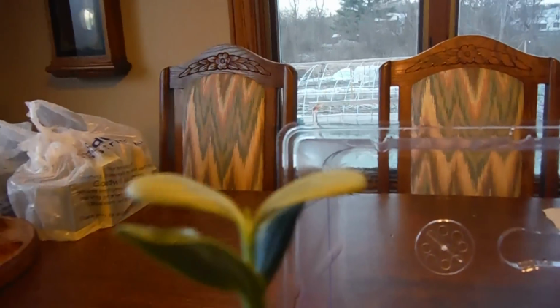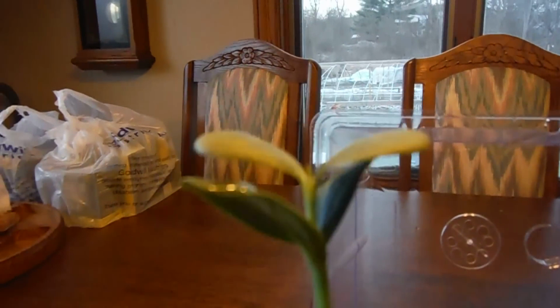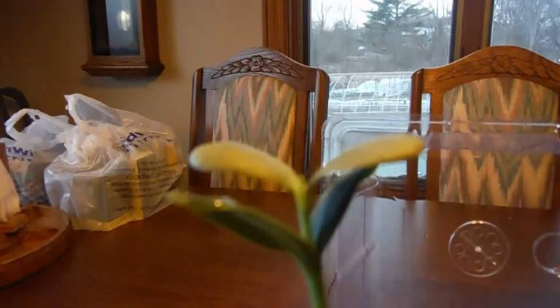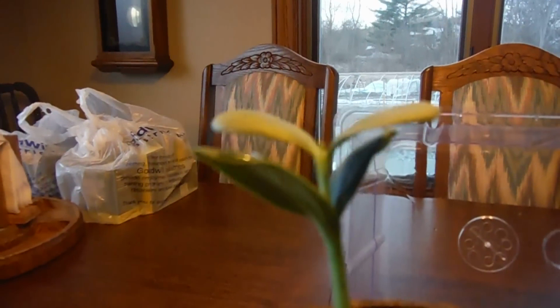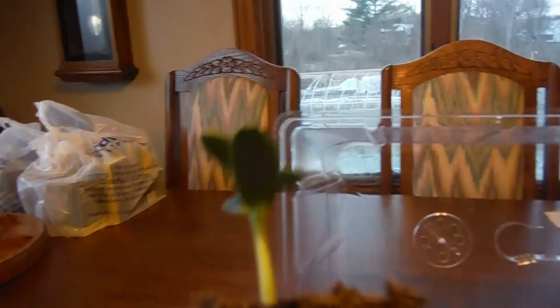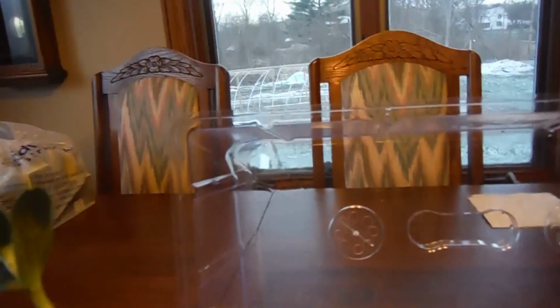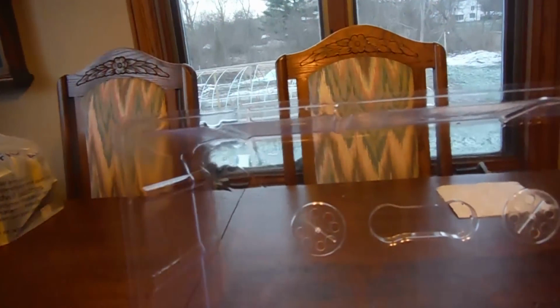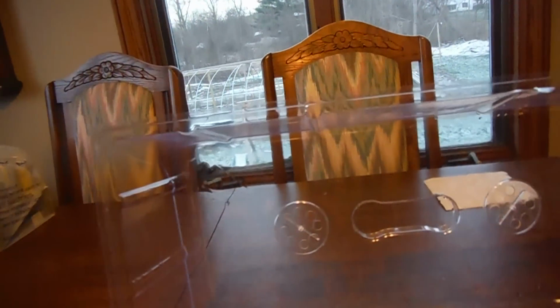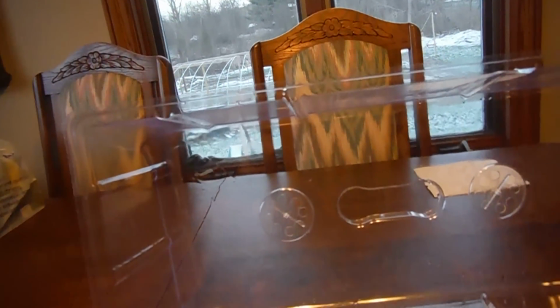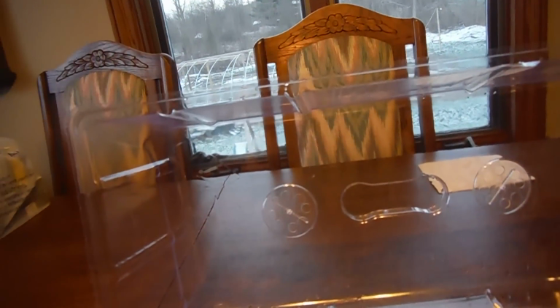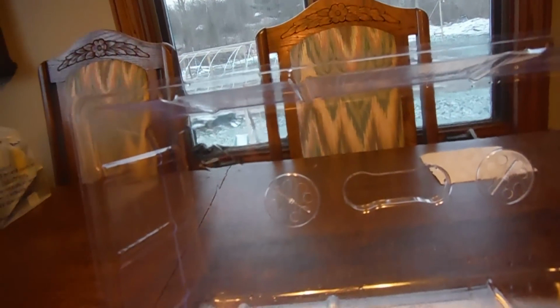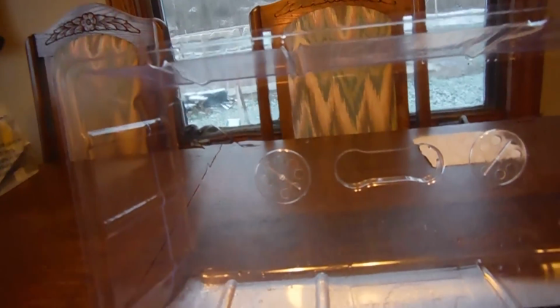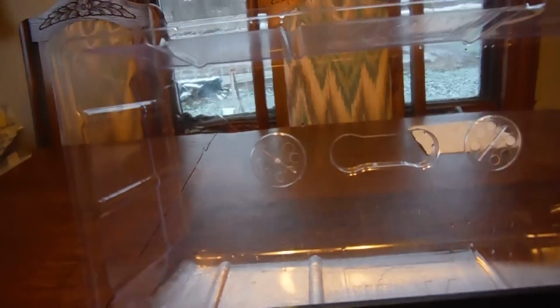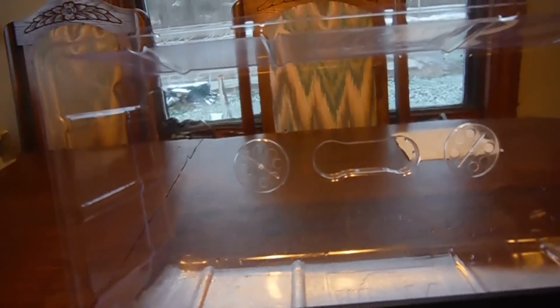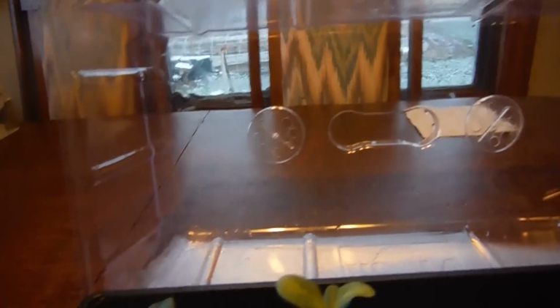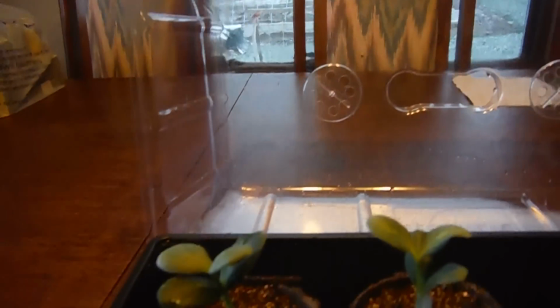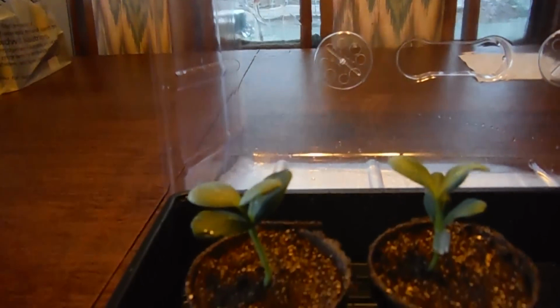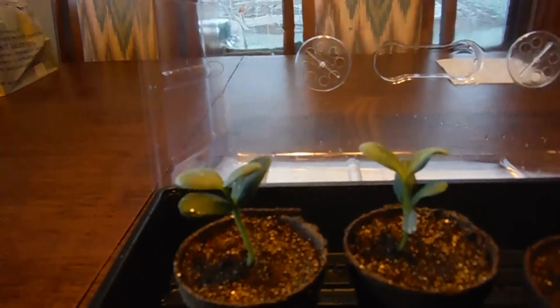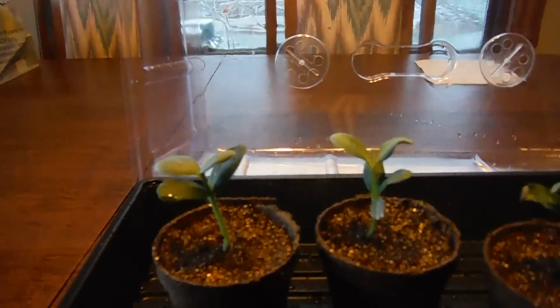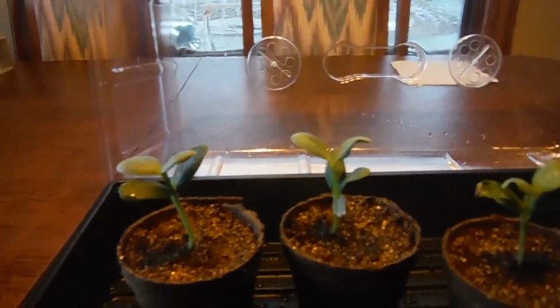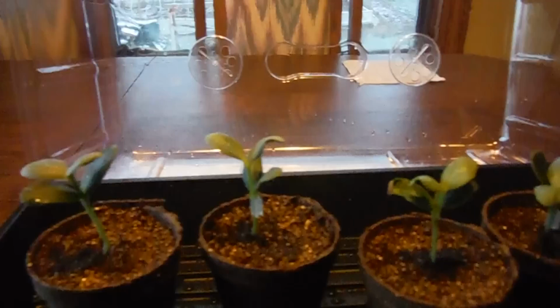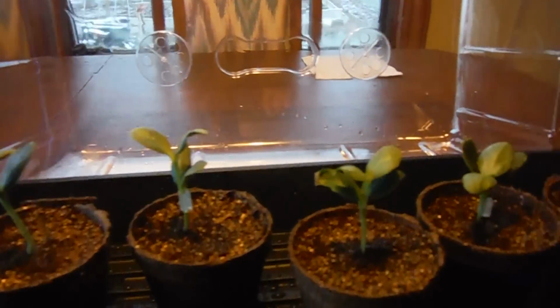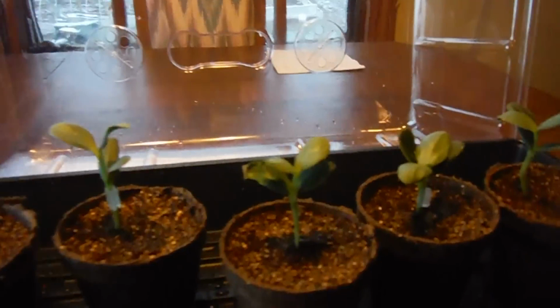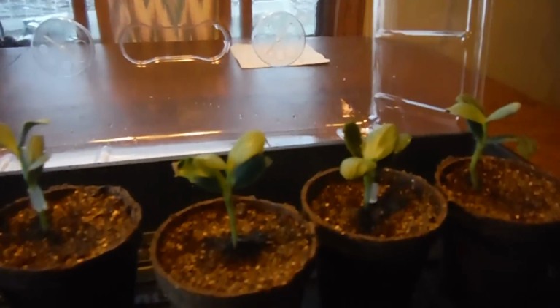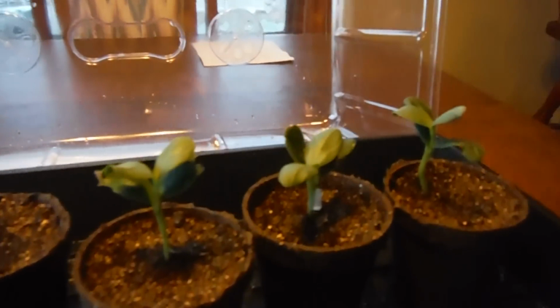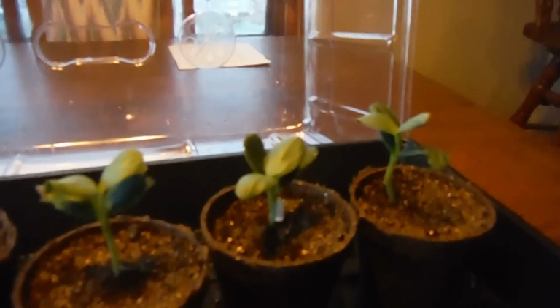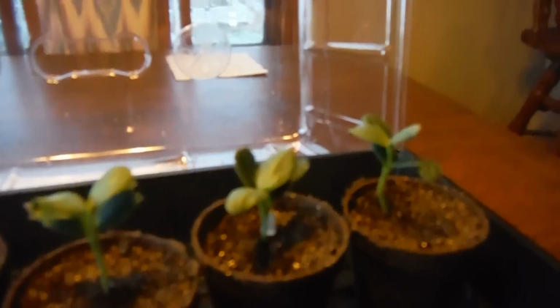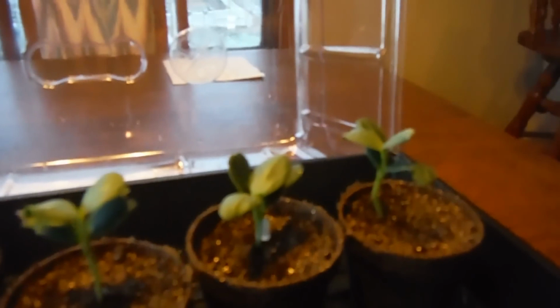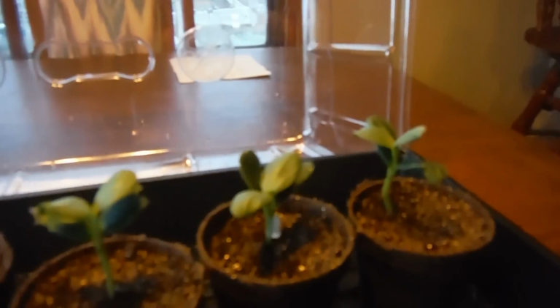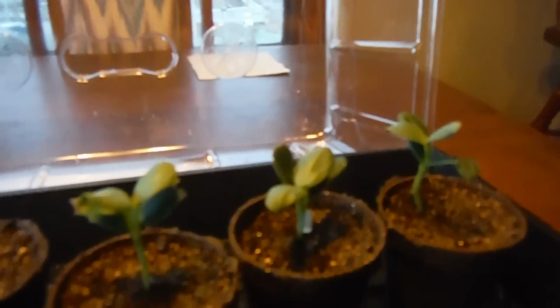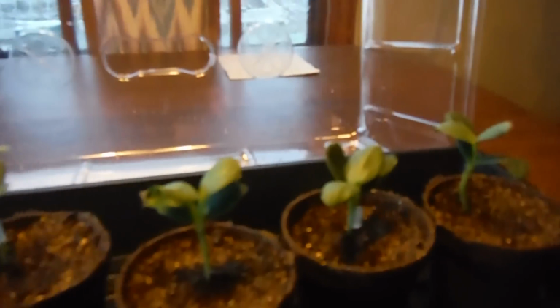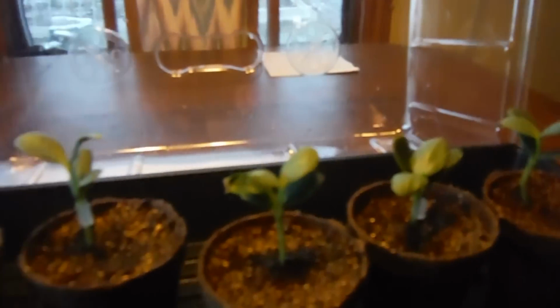I thought I'd bring them up today out of the basement. It's probably seven or eight degrees warmer up here, so I'll let them warm up and see what they start to do.